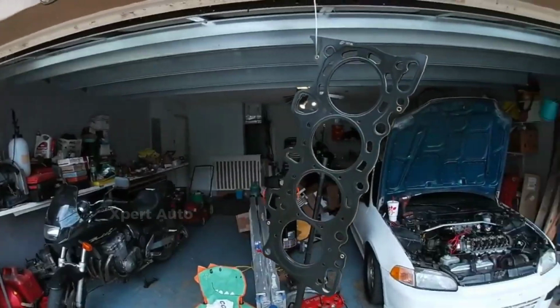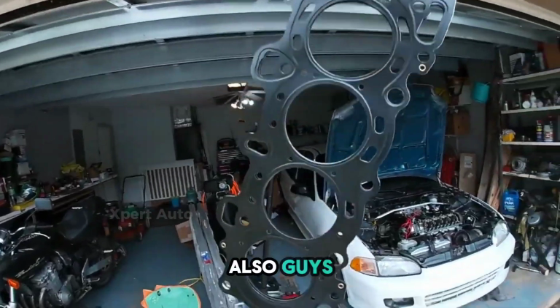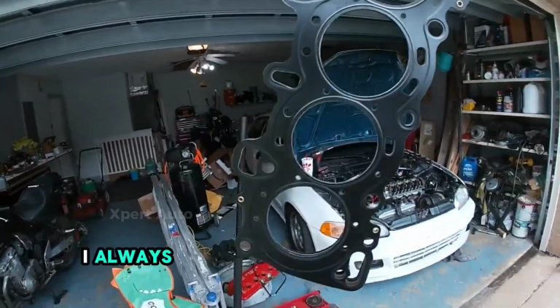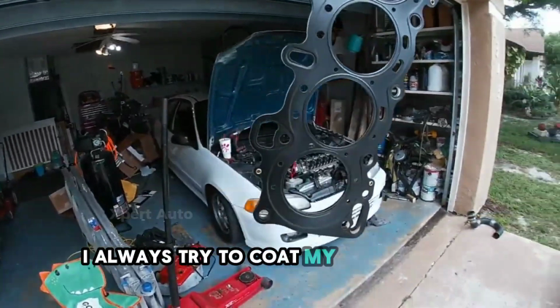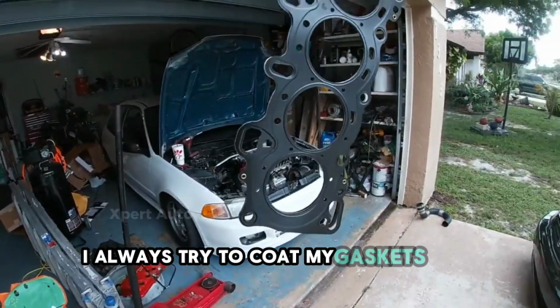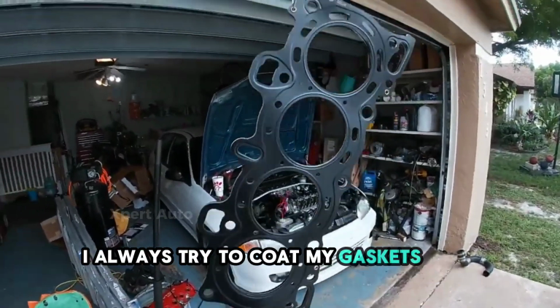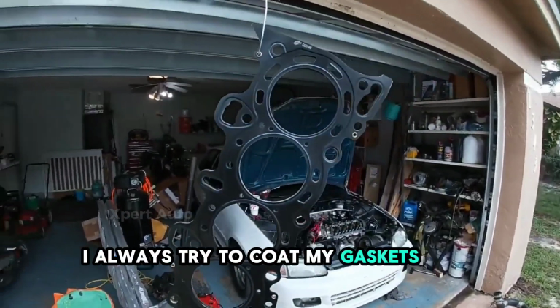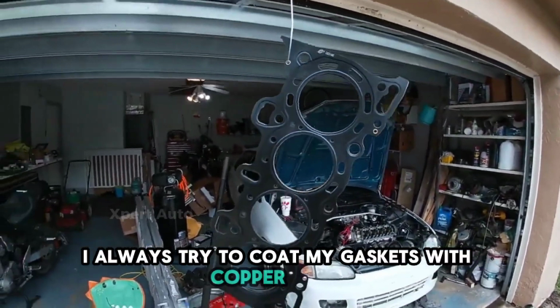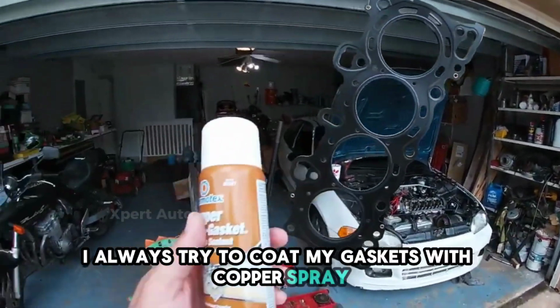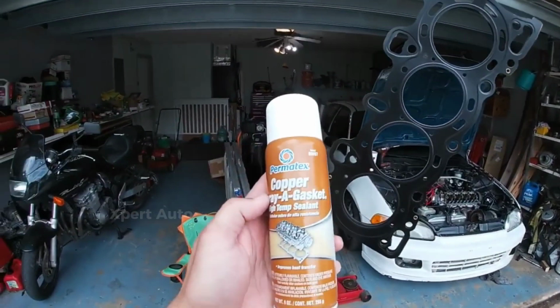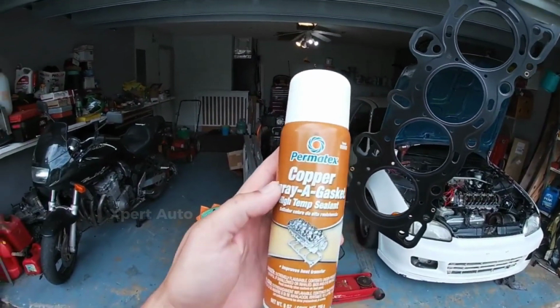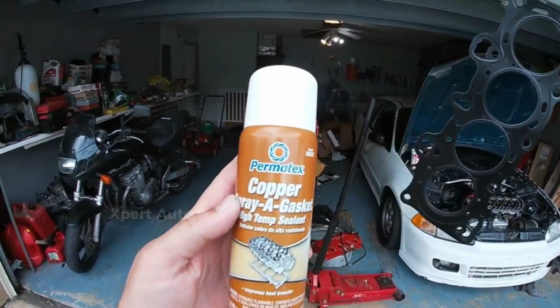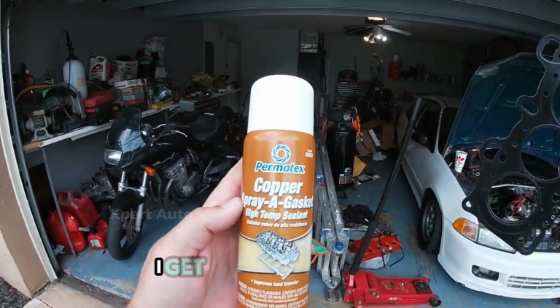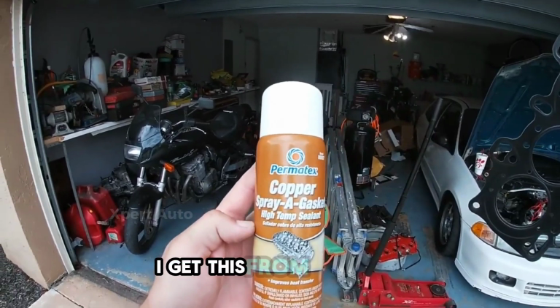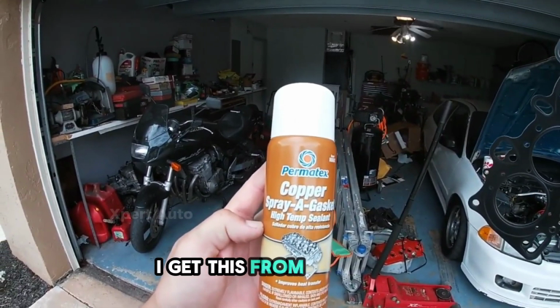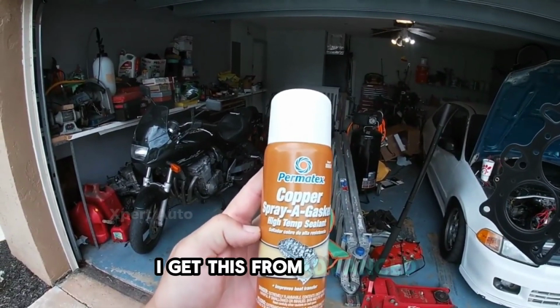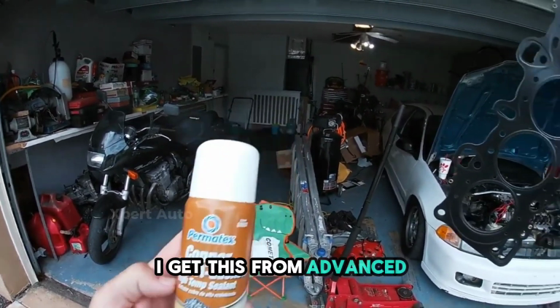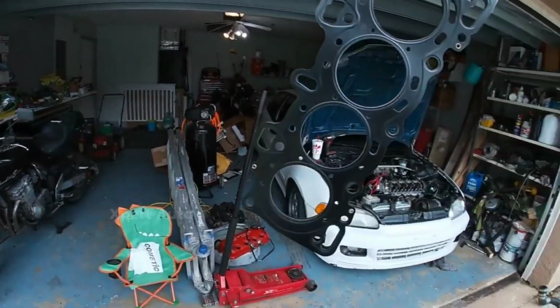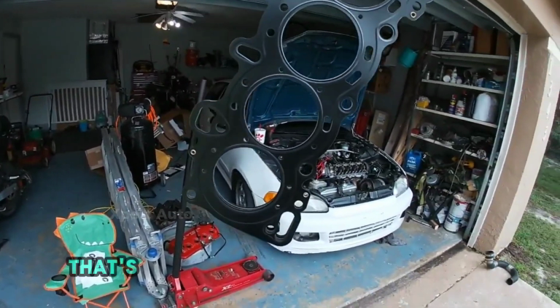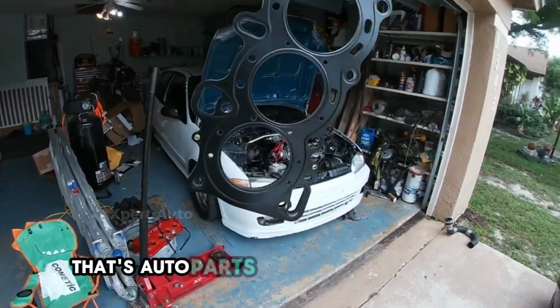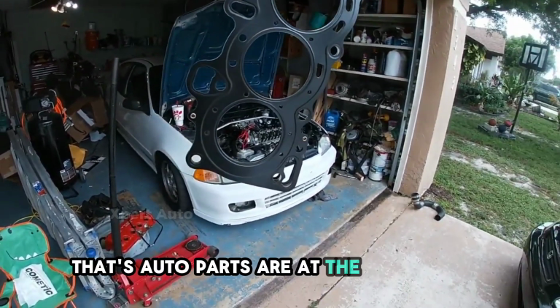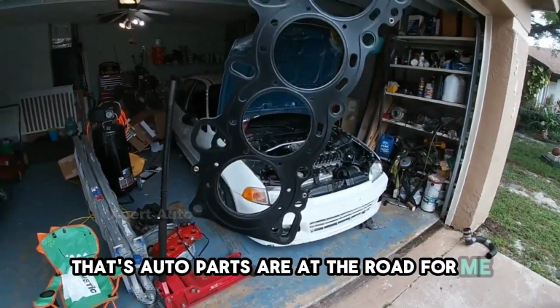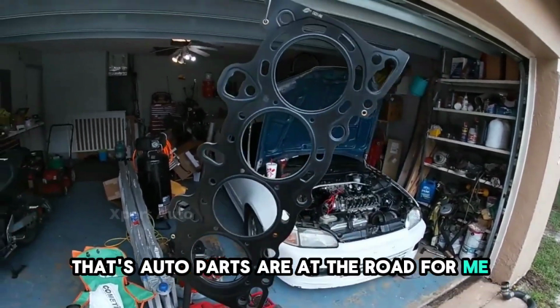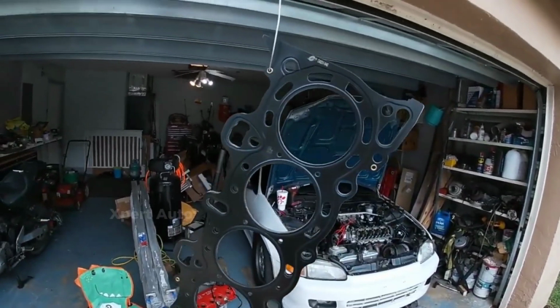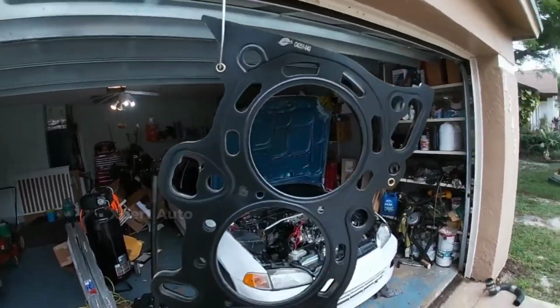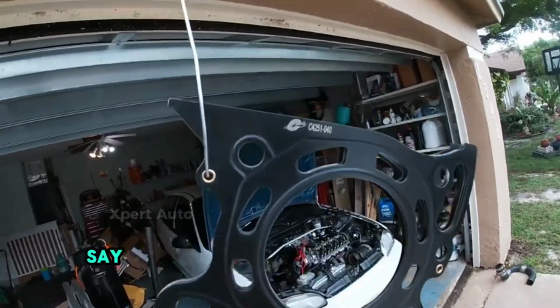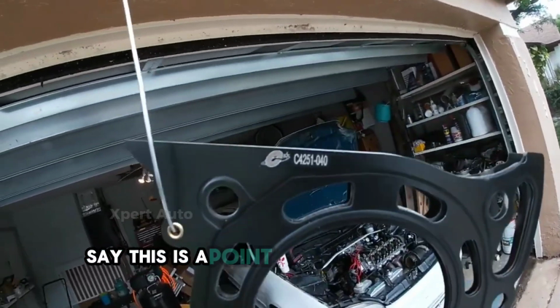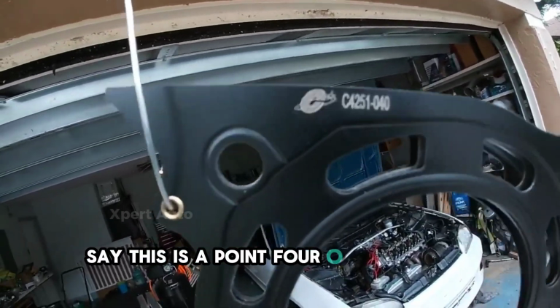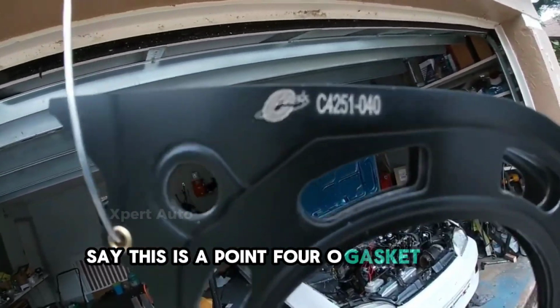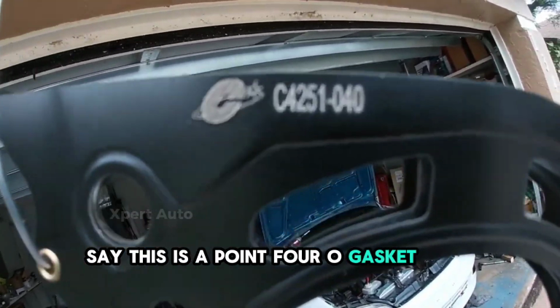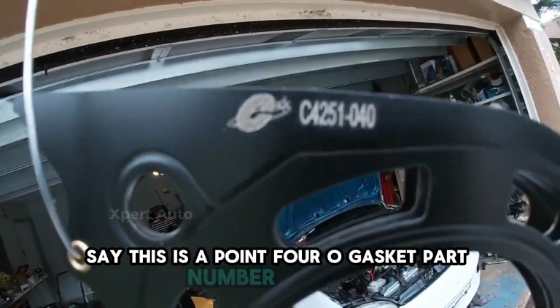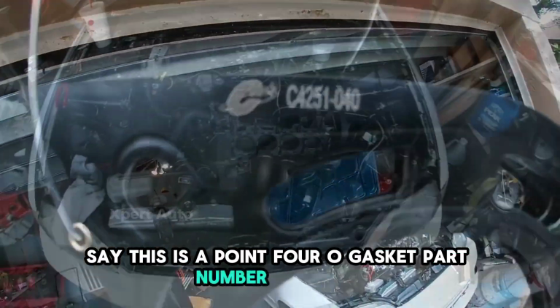I always try to coat my gaskets with copper spray. I get this from Advanced Auto Parts up the road. This is a .40 gasket — I'll include the part number.